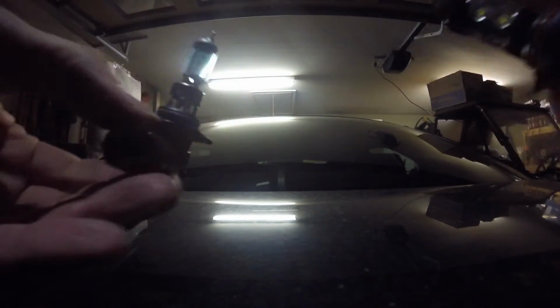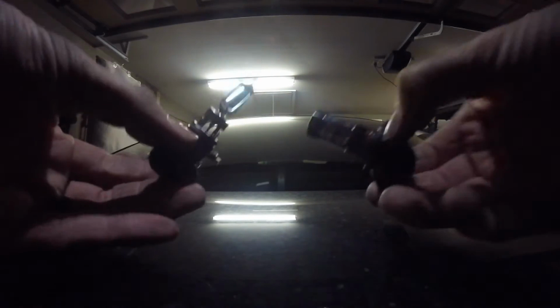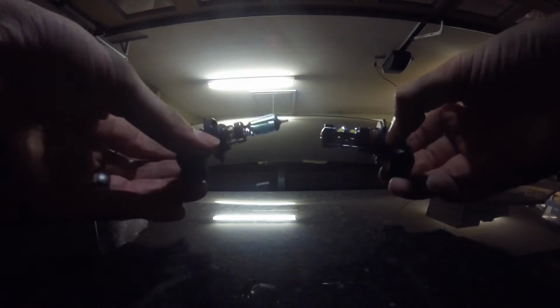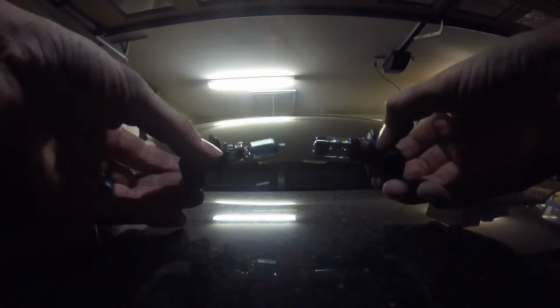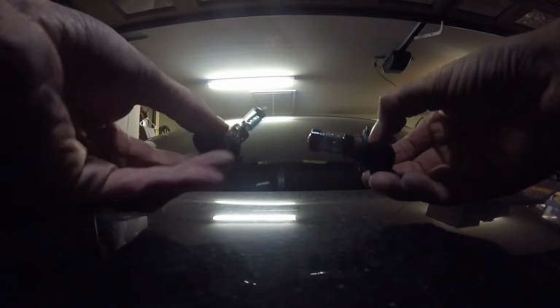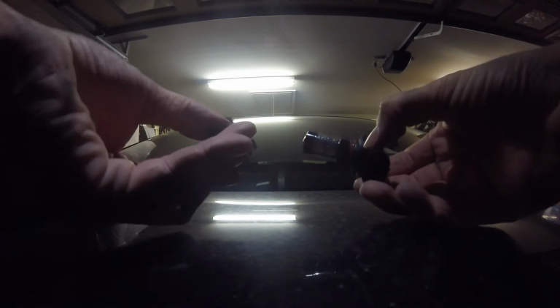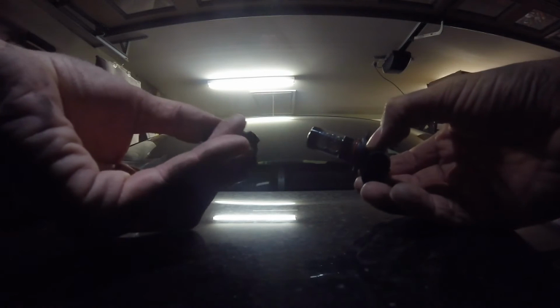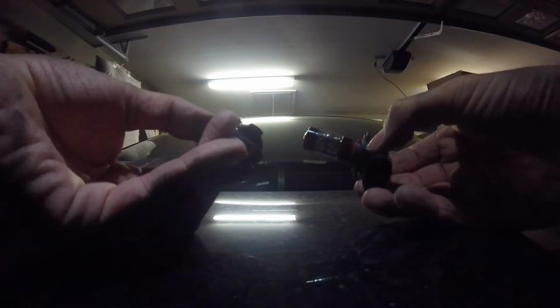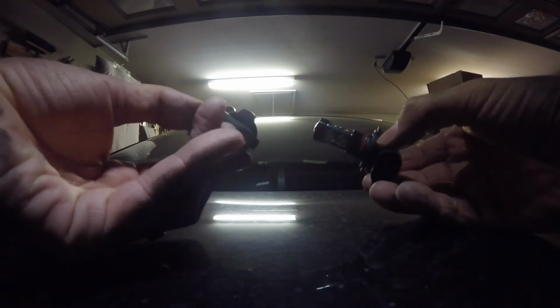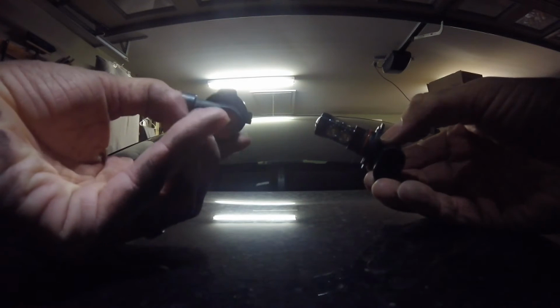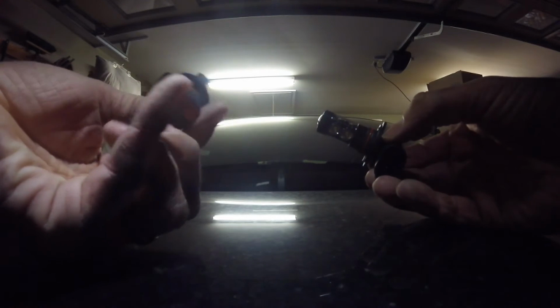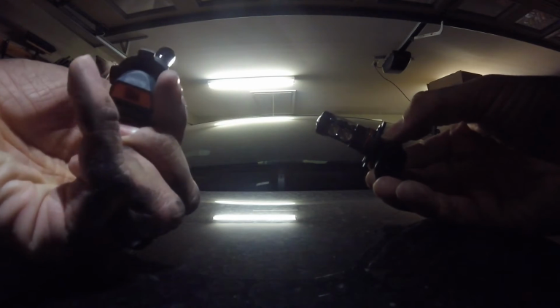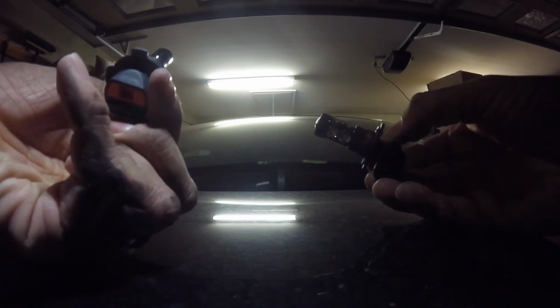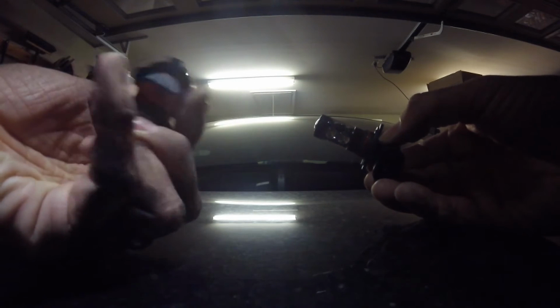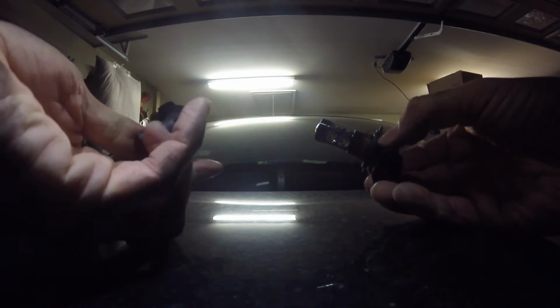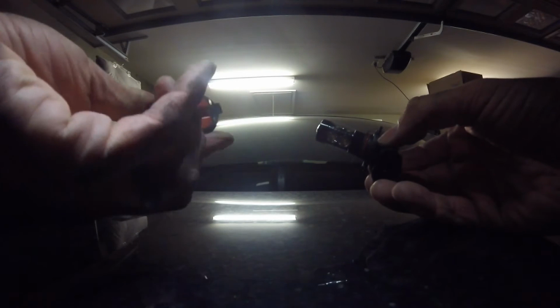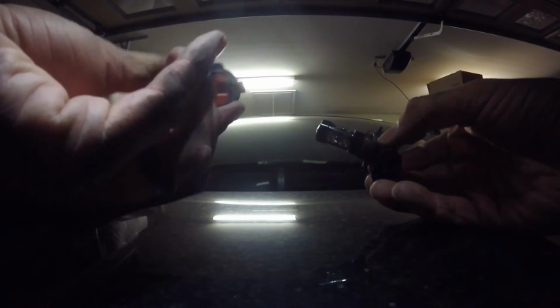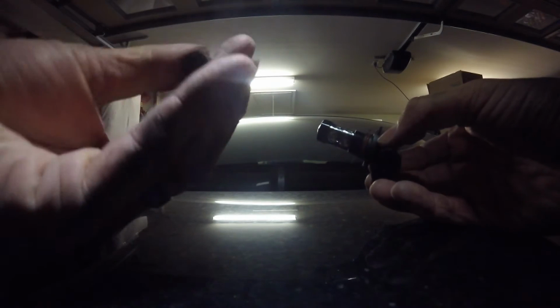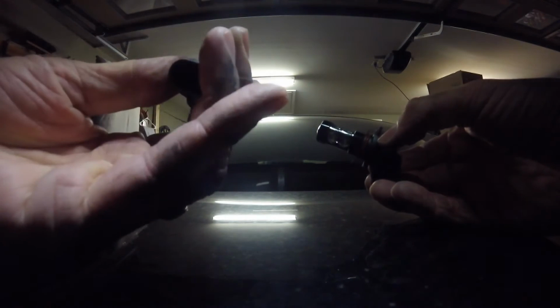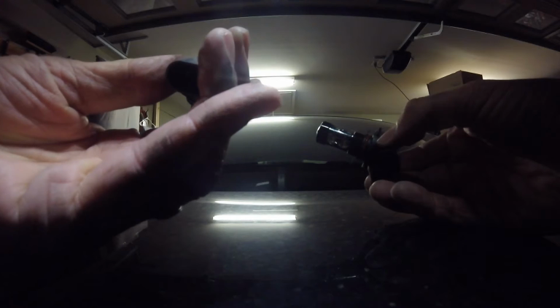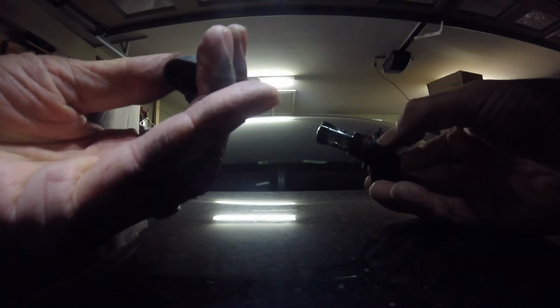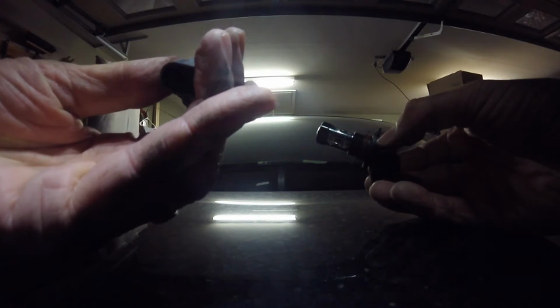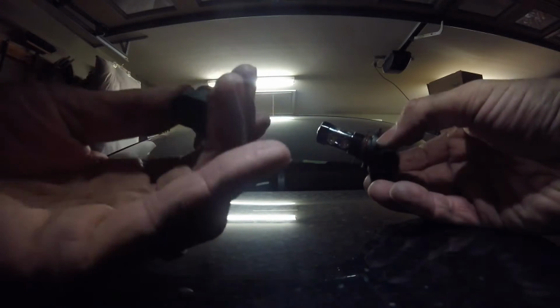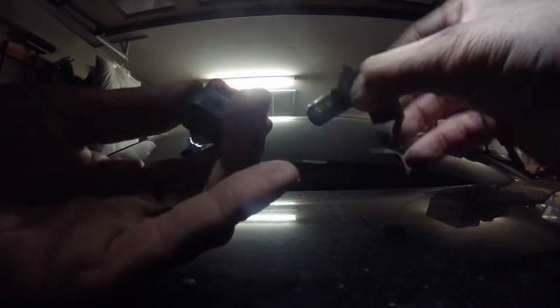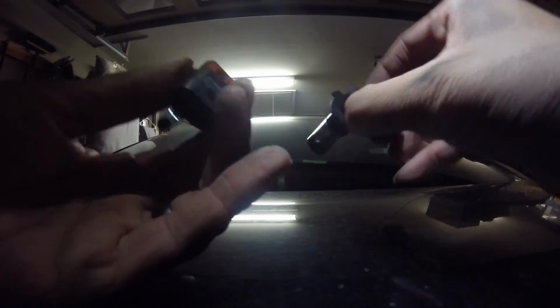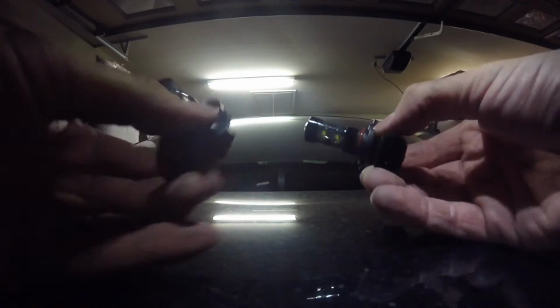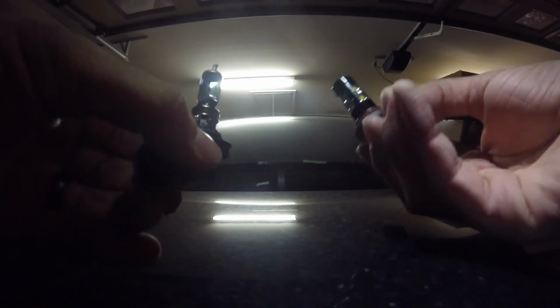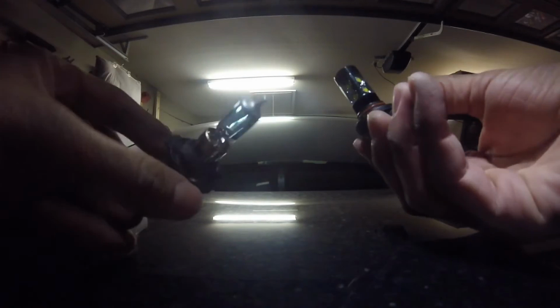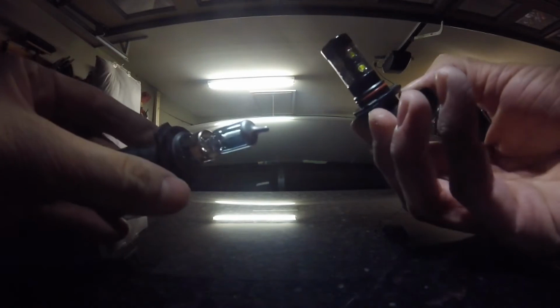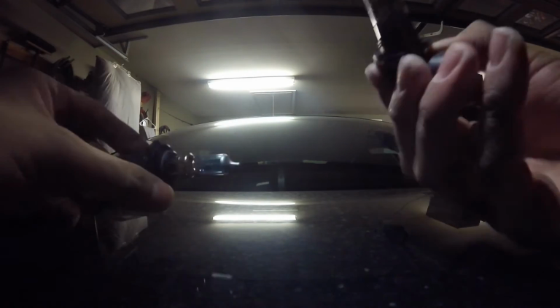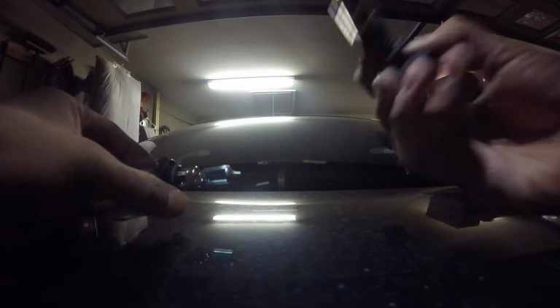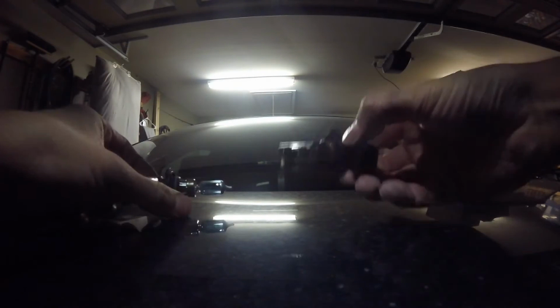This is the old — I don't know what Silver Star this is — and the new LED.